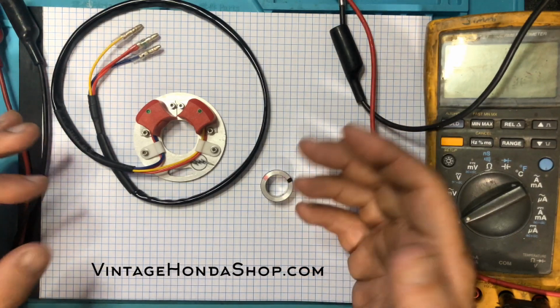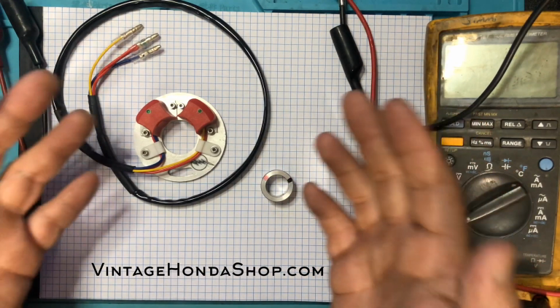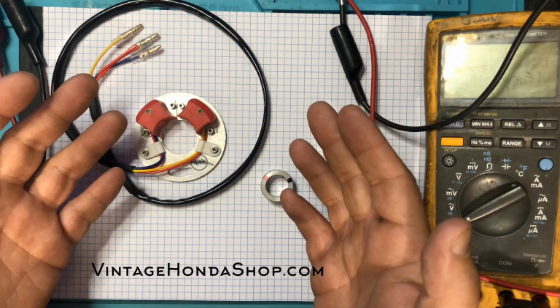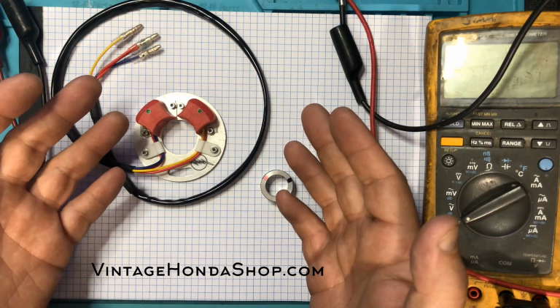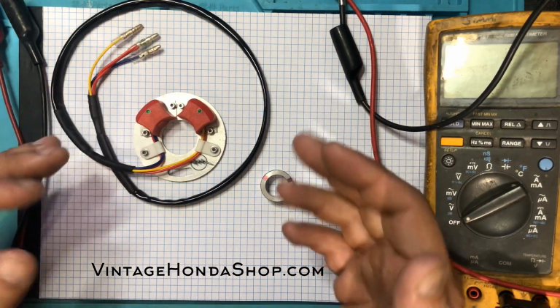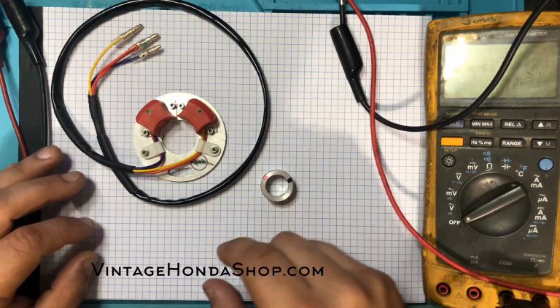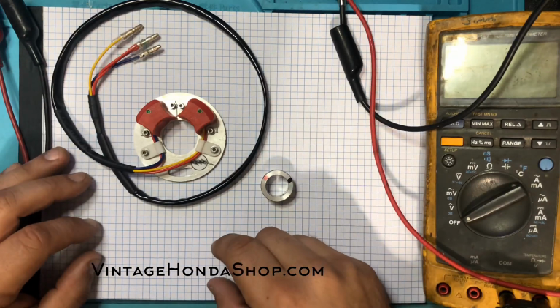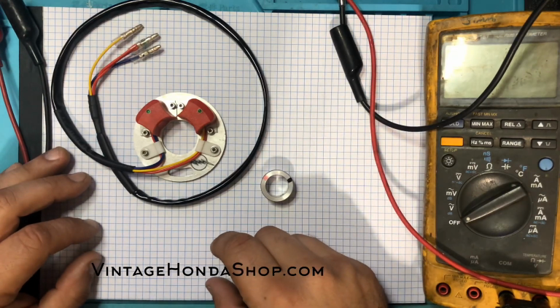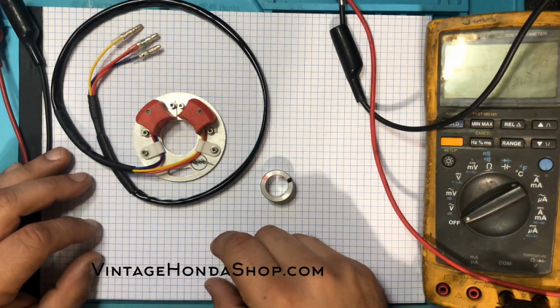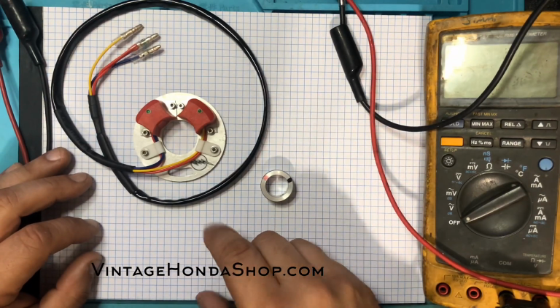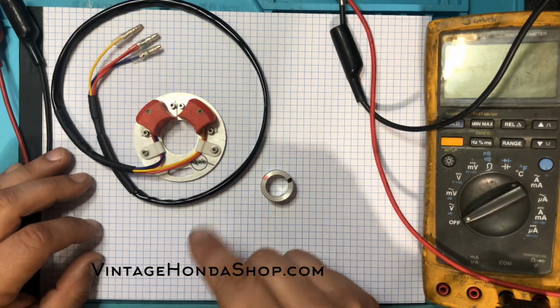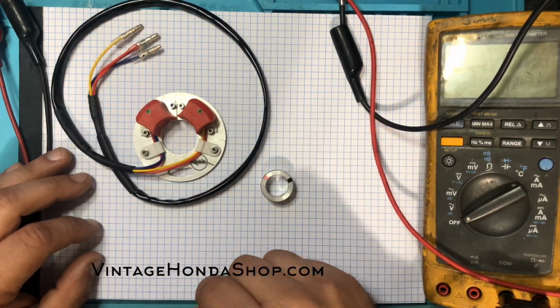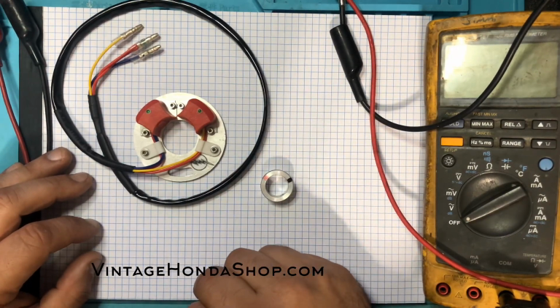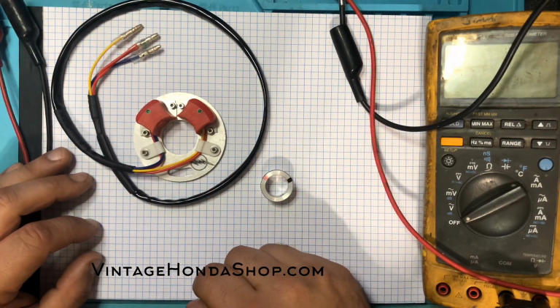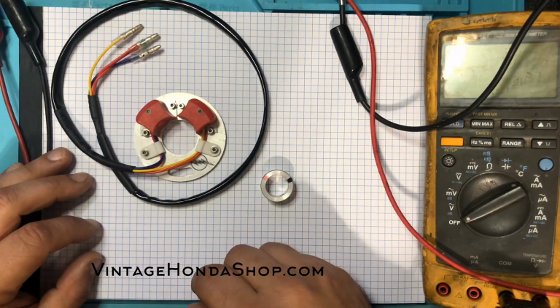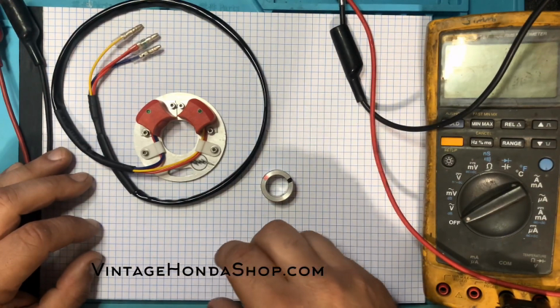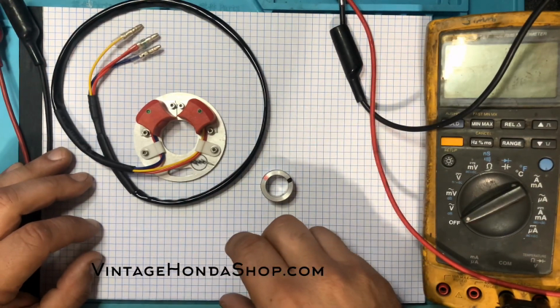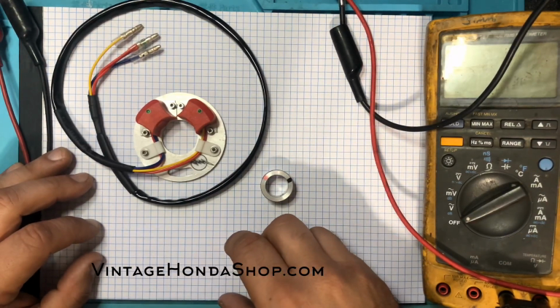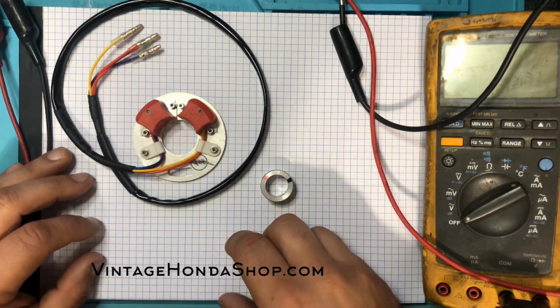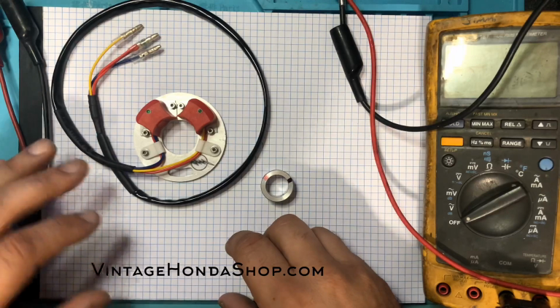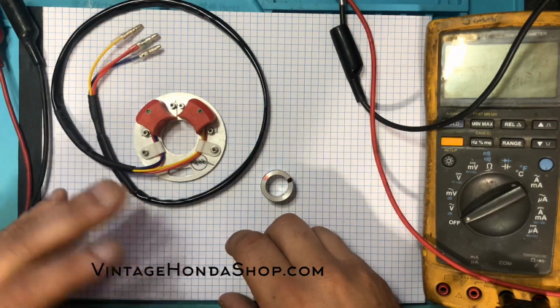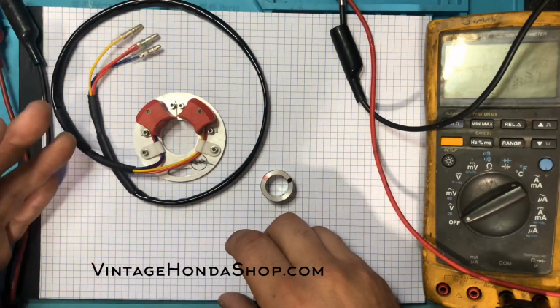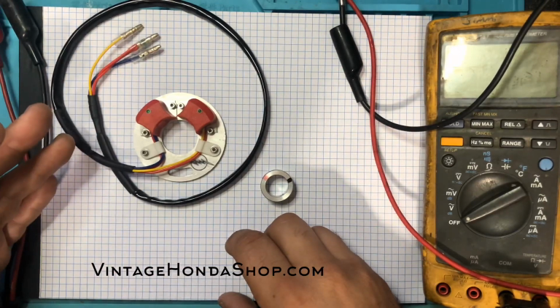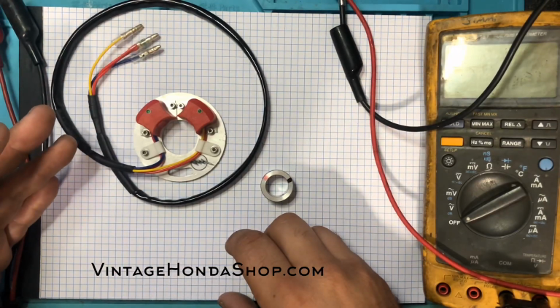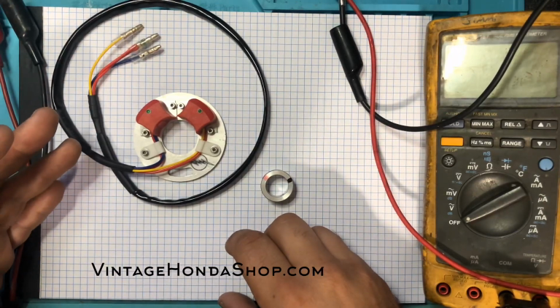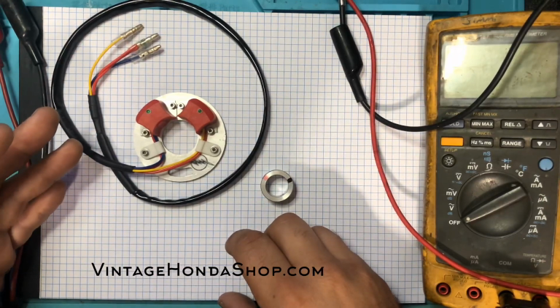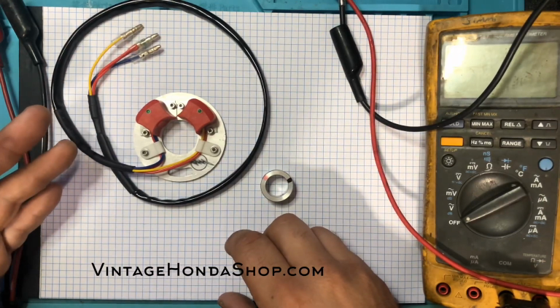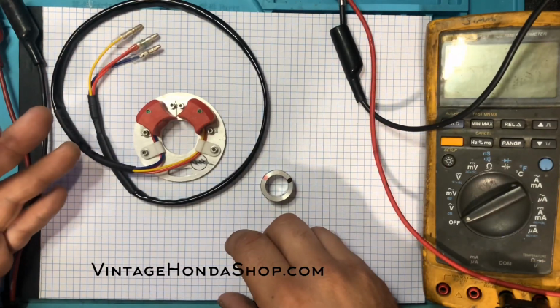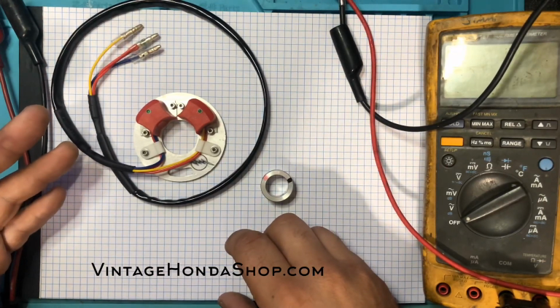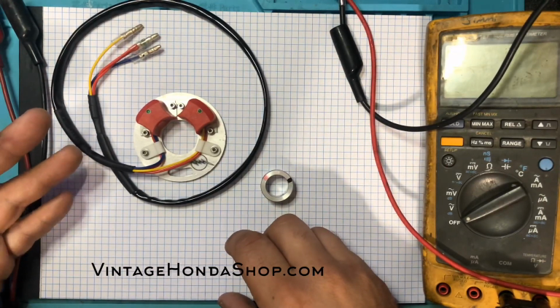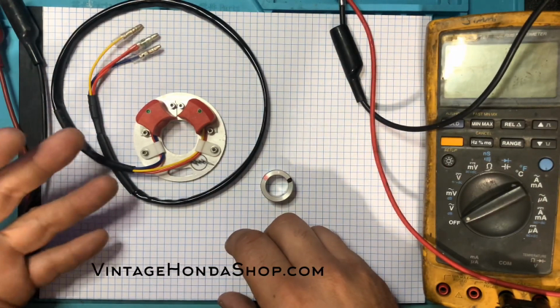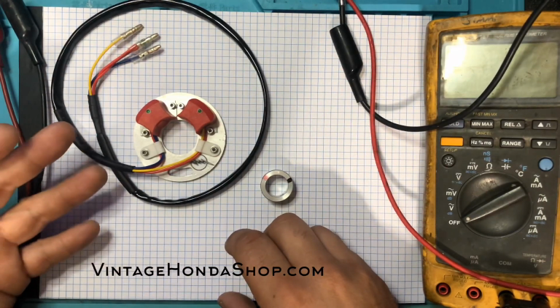This is the Pro Trigger electronic ignition. This unit fits CB77 model motorcycles. All electronic ignitions from Pro Trigger function in the same way.